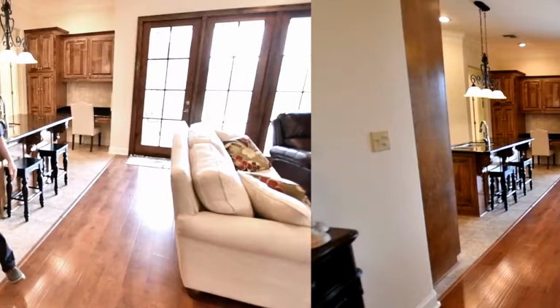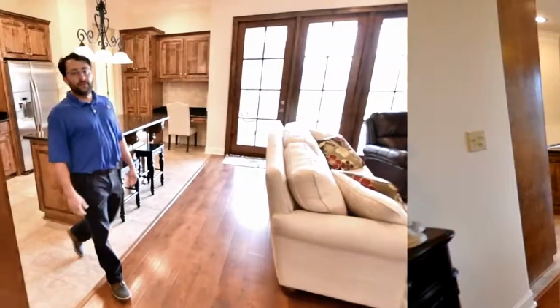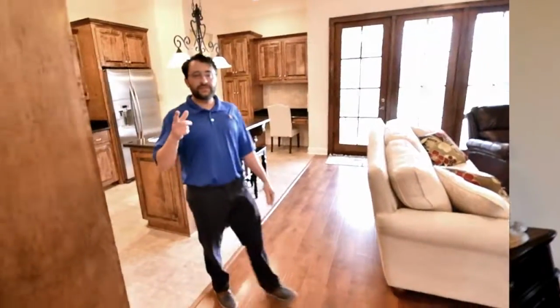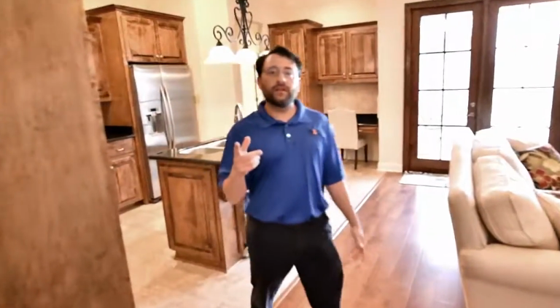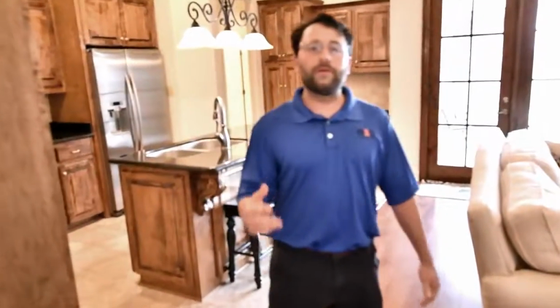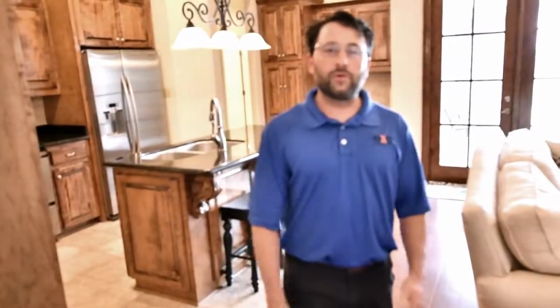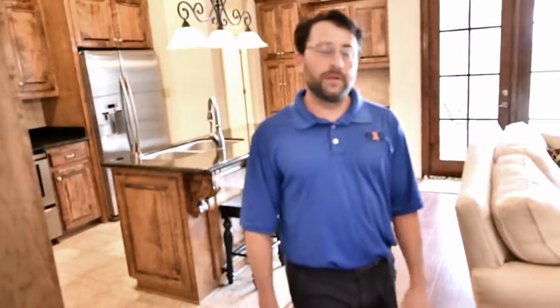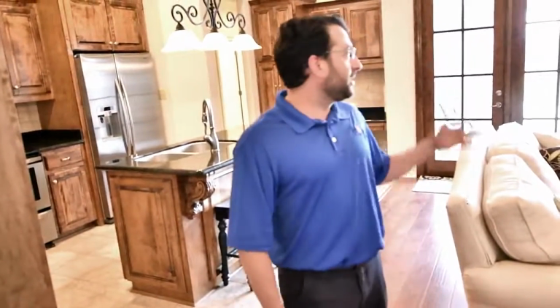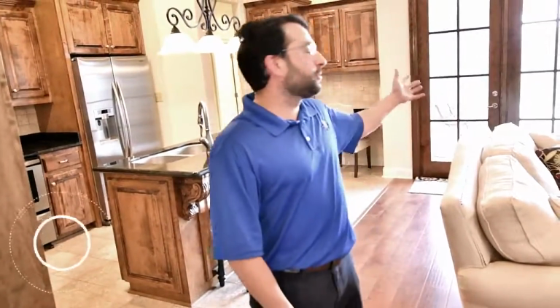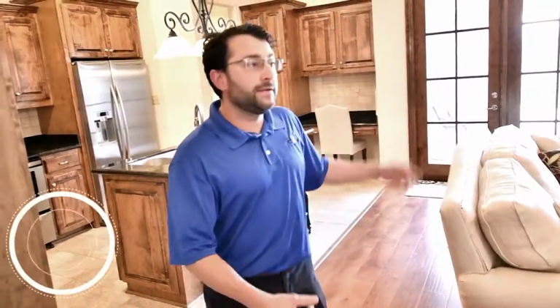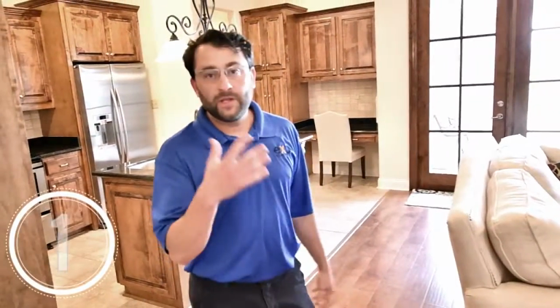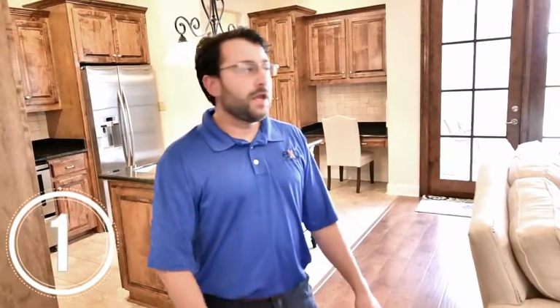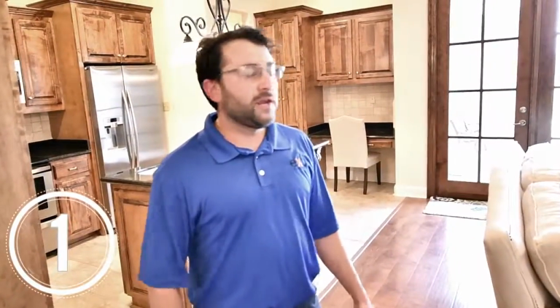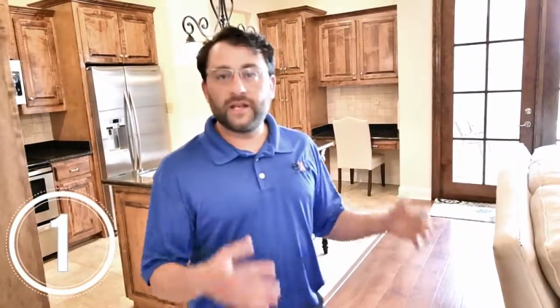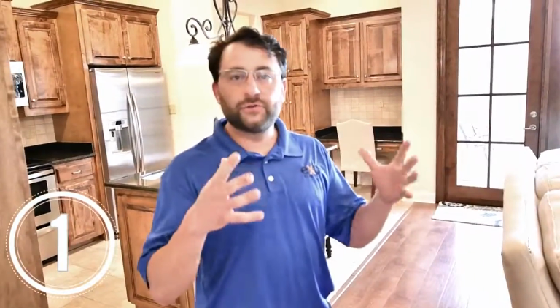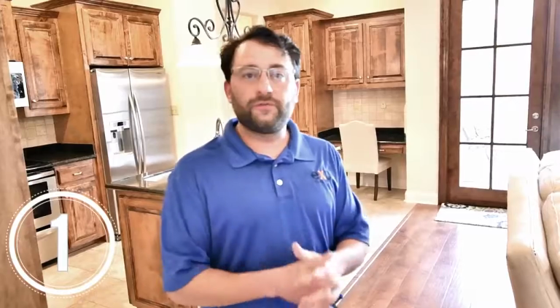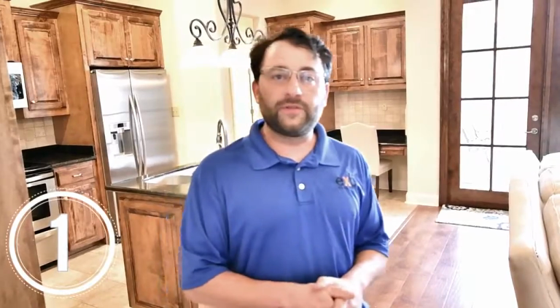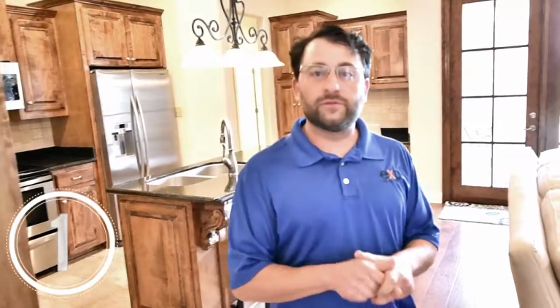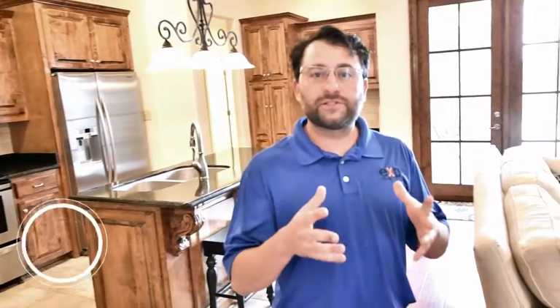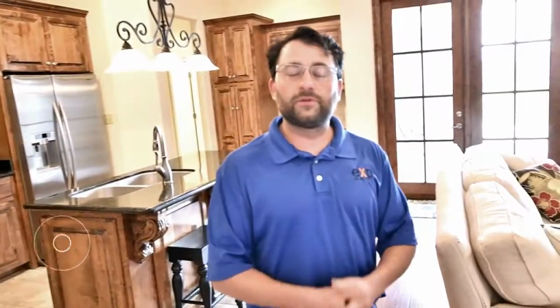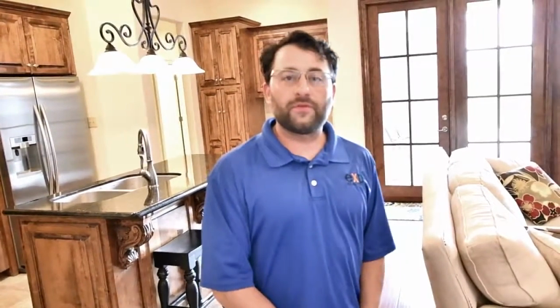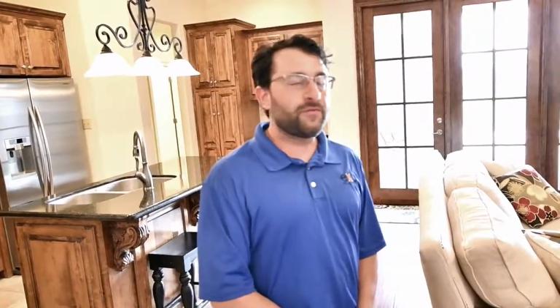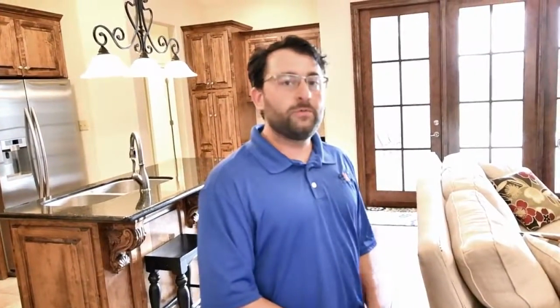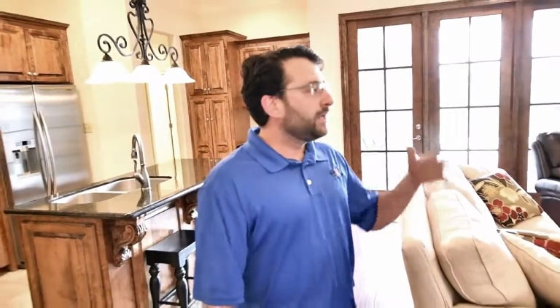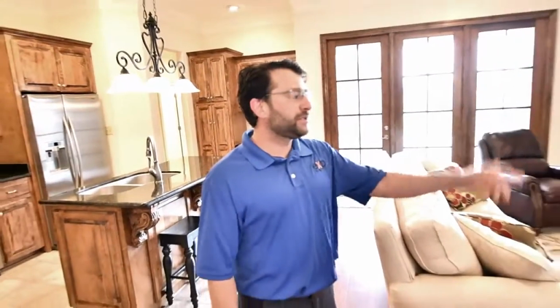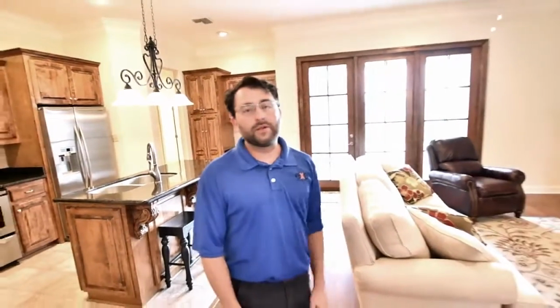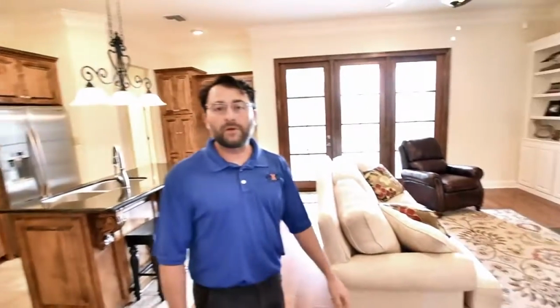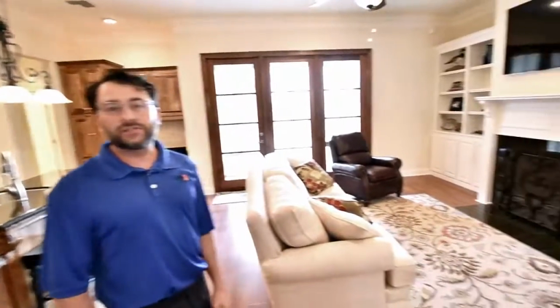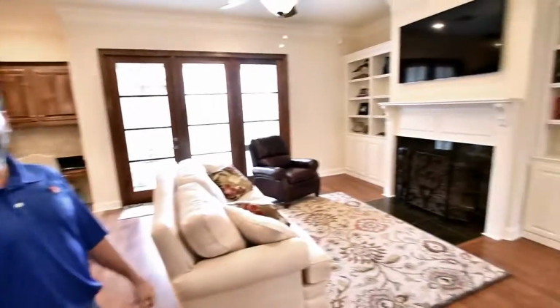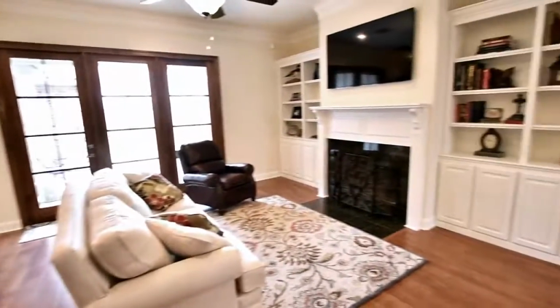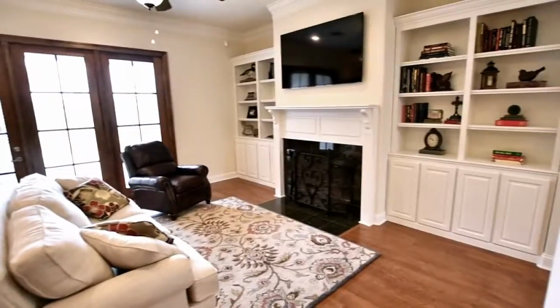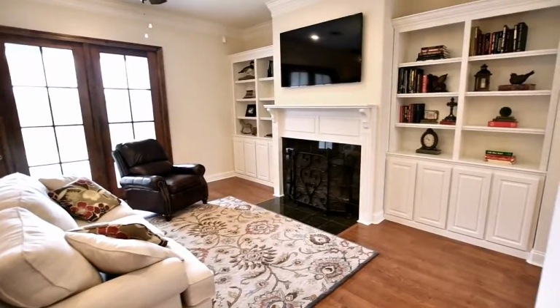The first thing I love about this home is the natural light. And it shows off everything that was custom built about the home, especially the custom built built-ins.